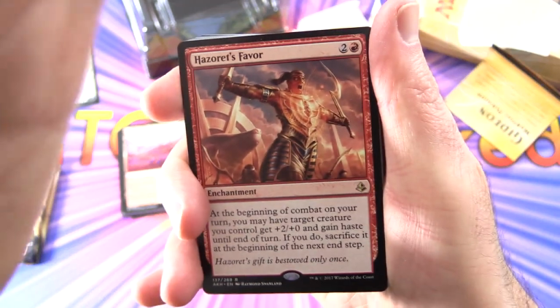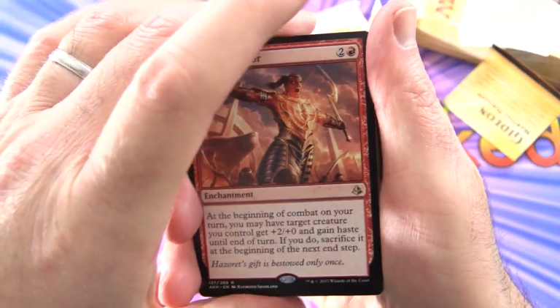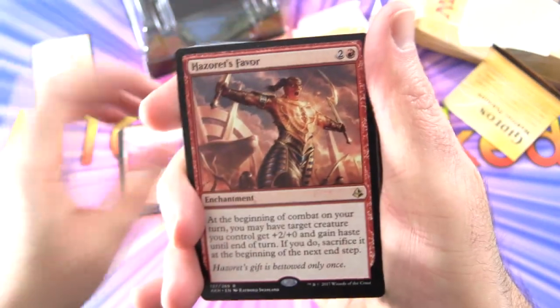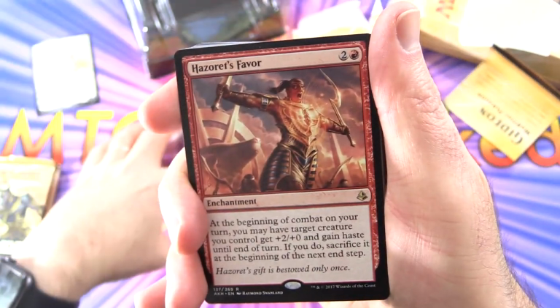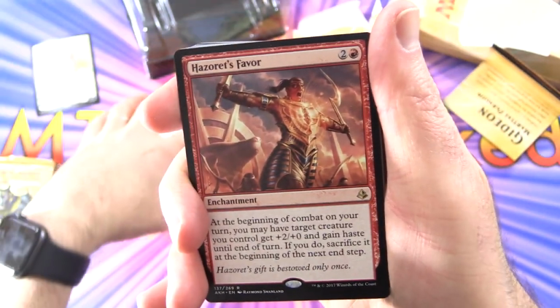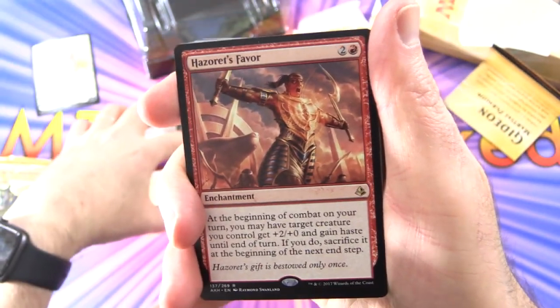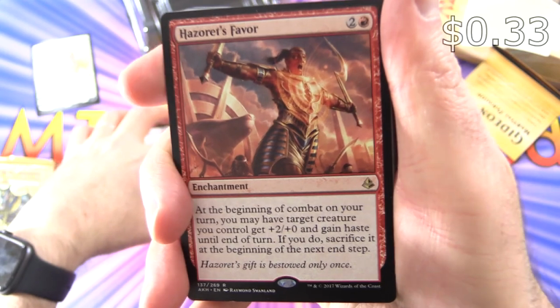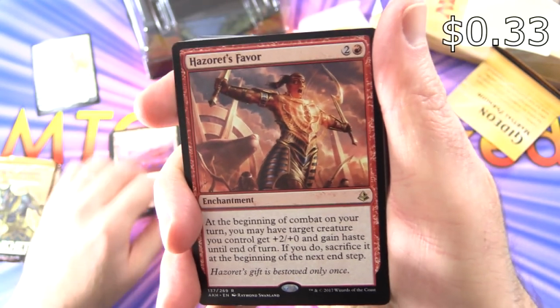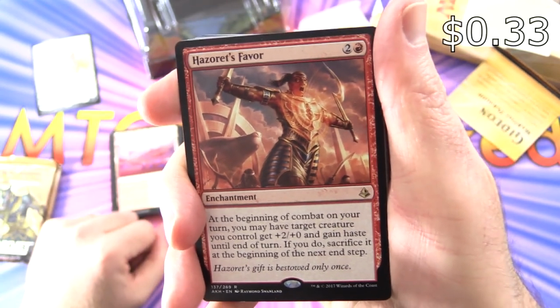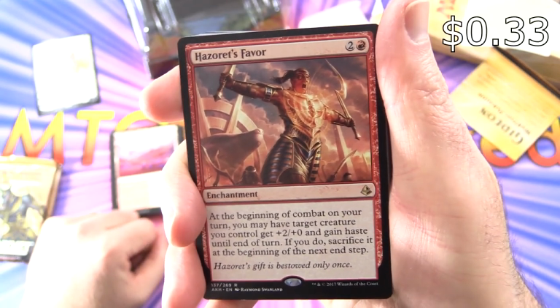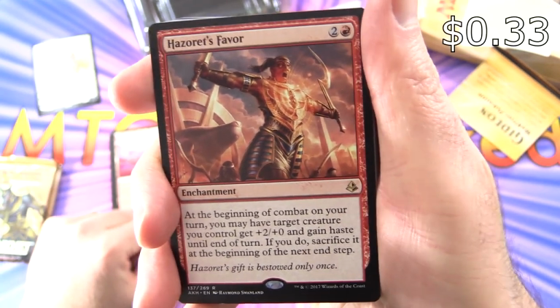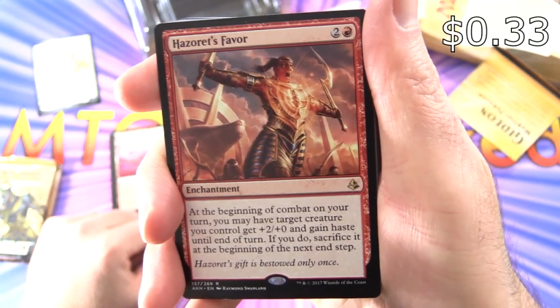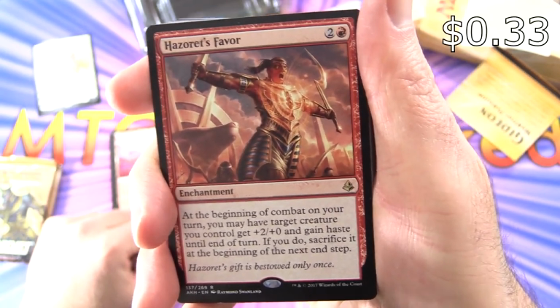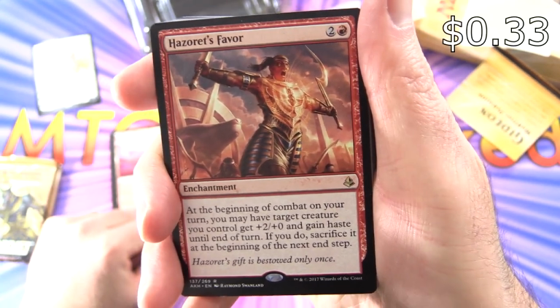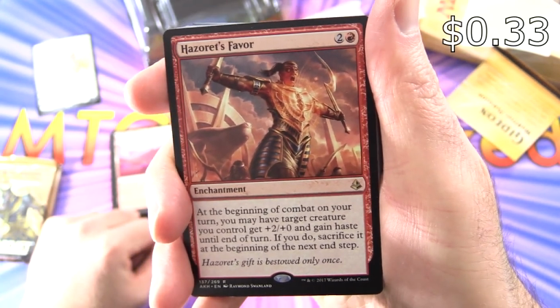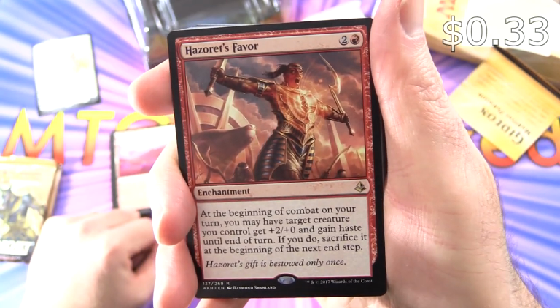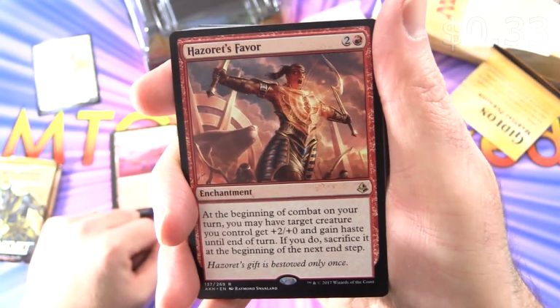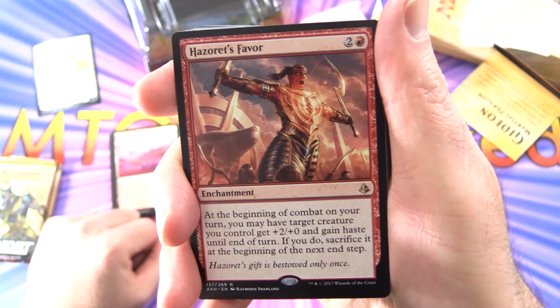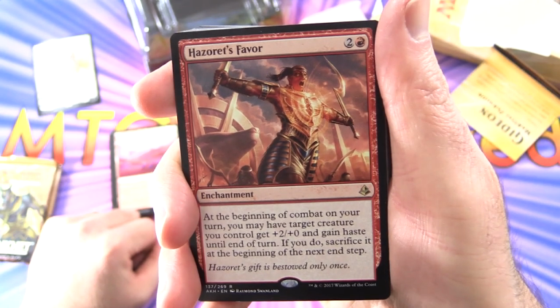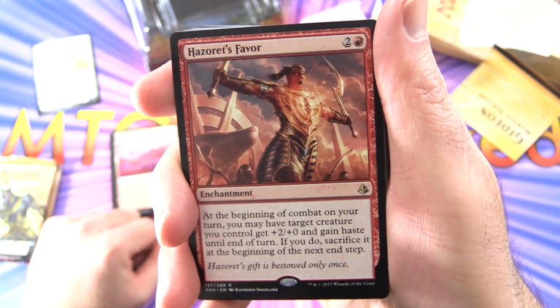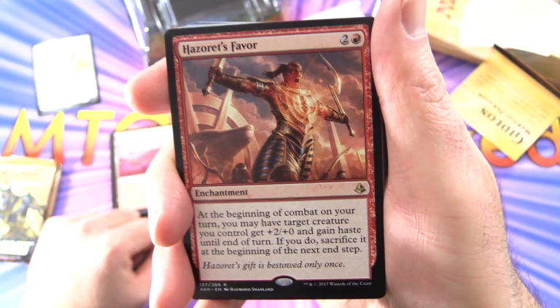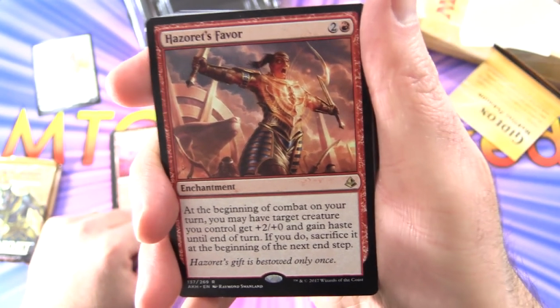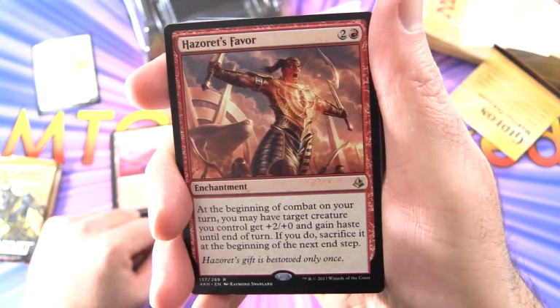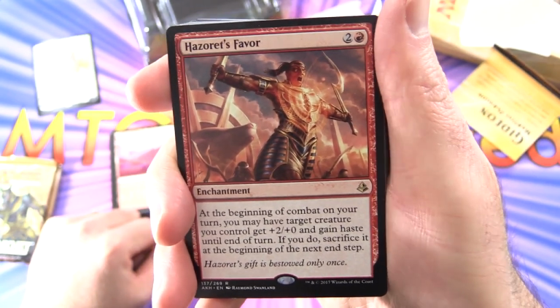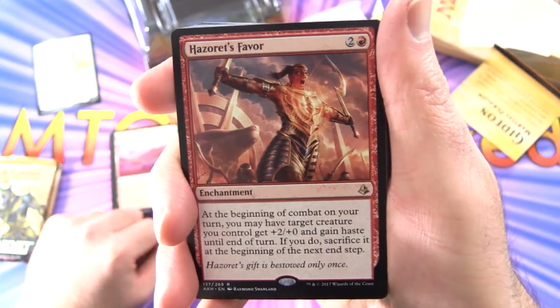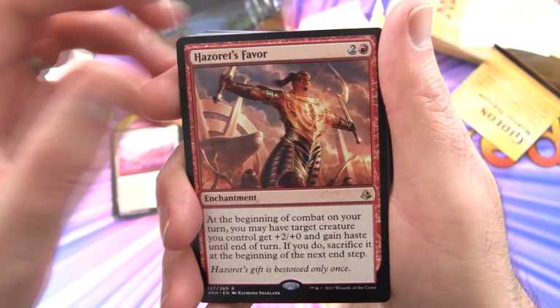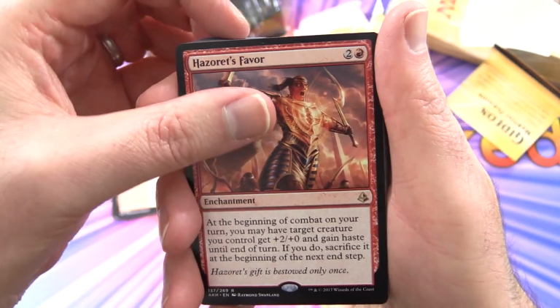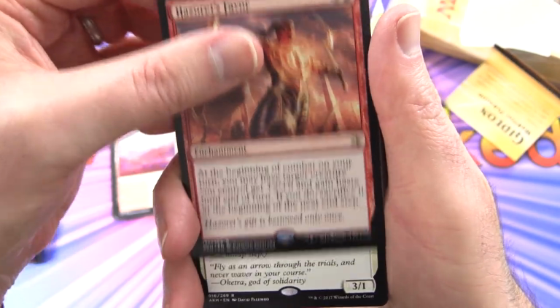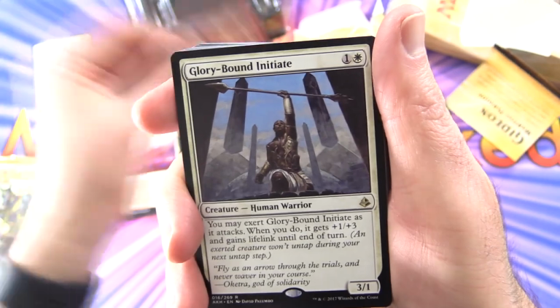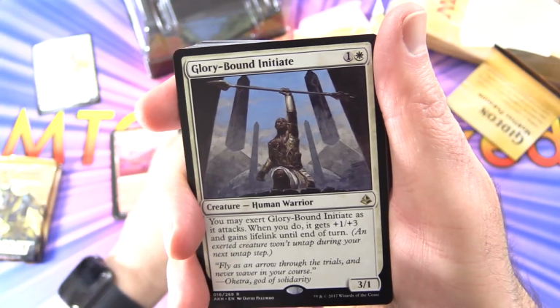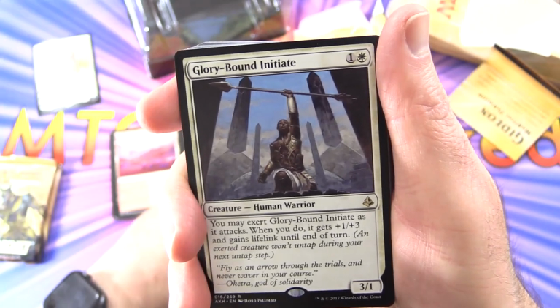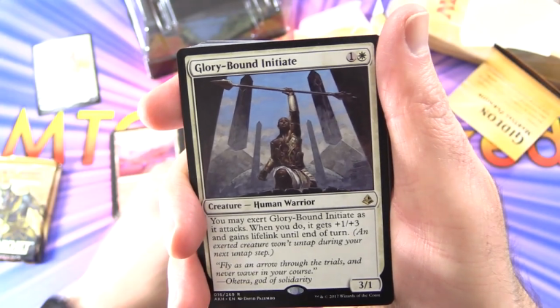Starting off, we have a rare Hazoret's Favor — Enchantment for 3. At the beginning of combat on your turn, you may have a target creature you control get plus 2/plus 1 and gain haste until end of turn. If you do, sacrifice it at the beginning of the next end step. And another rare here: Glory-Bound Initiate.